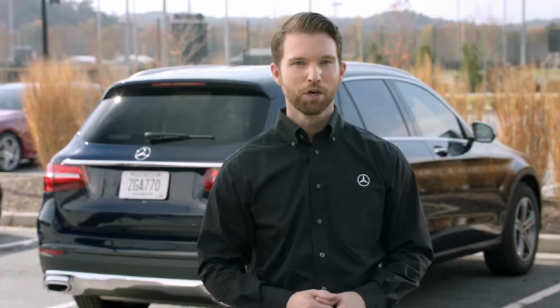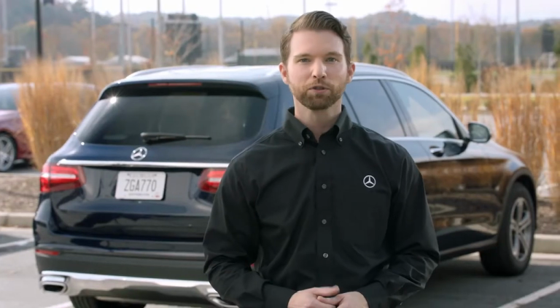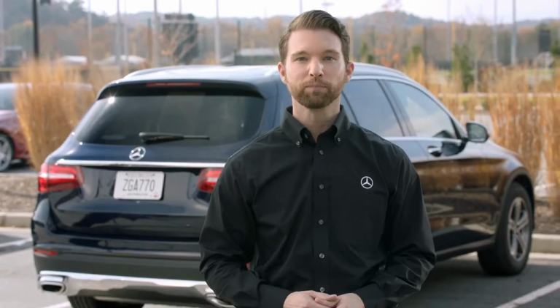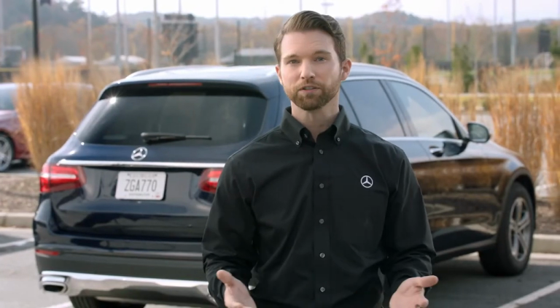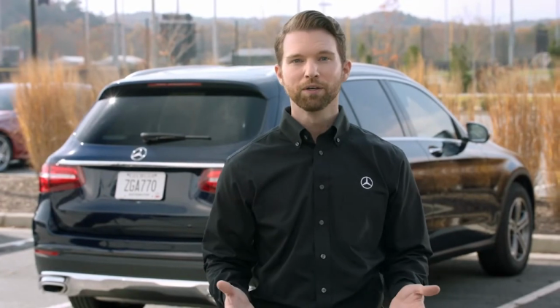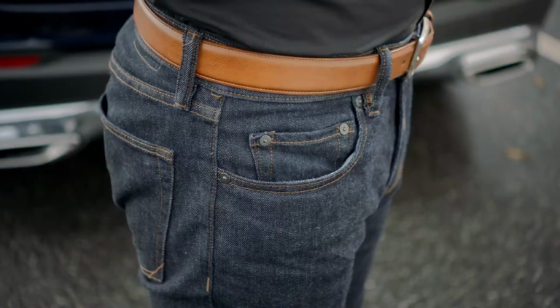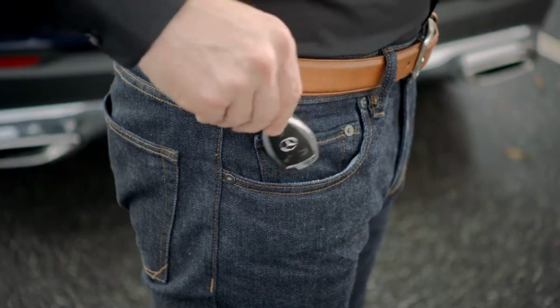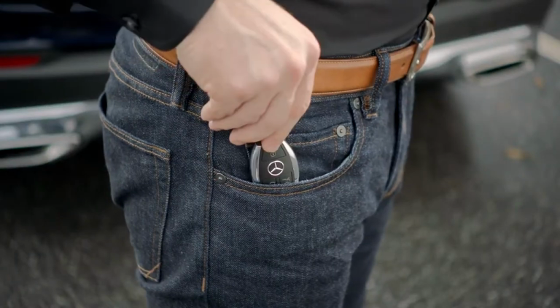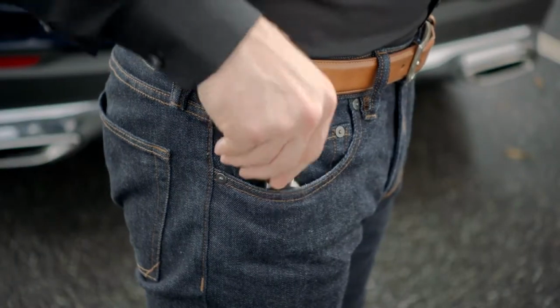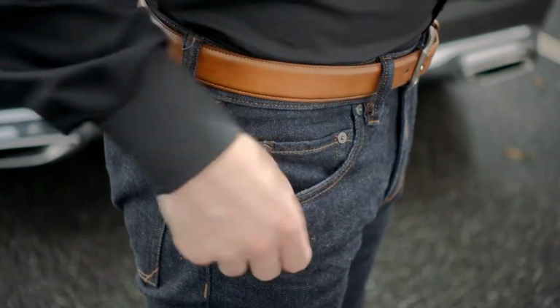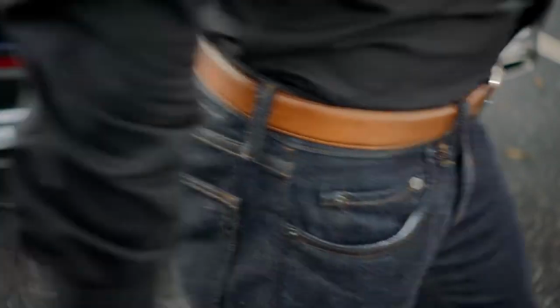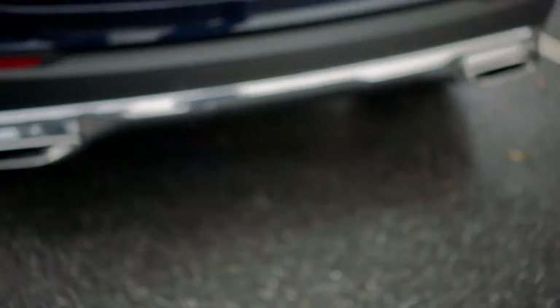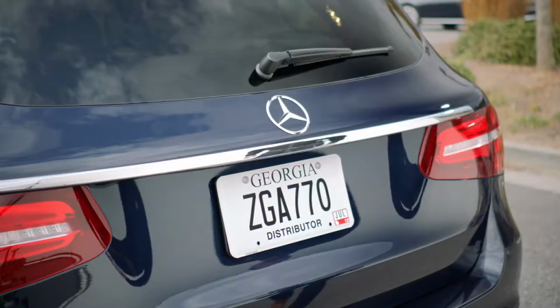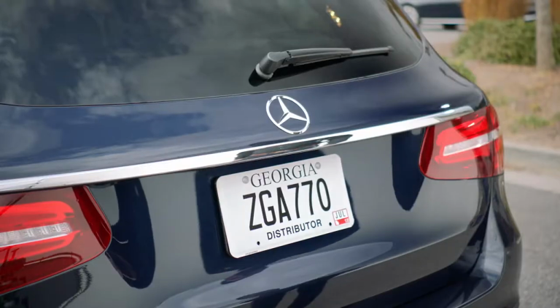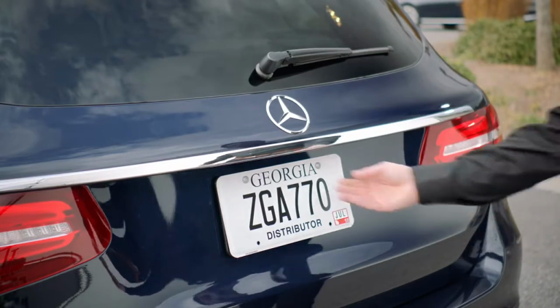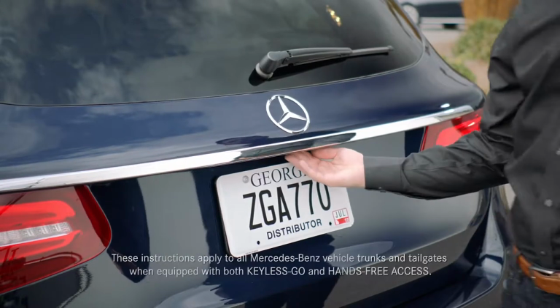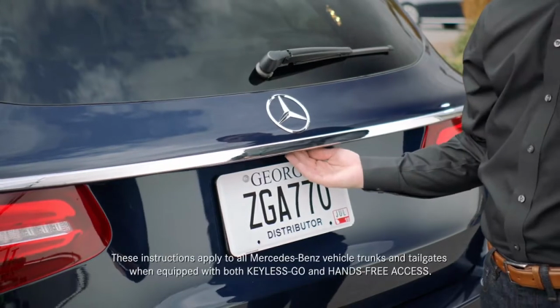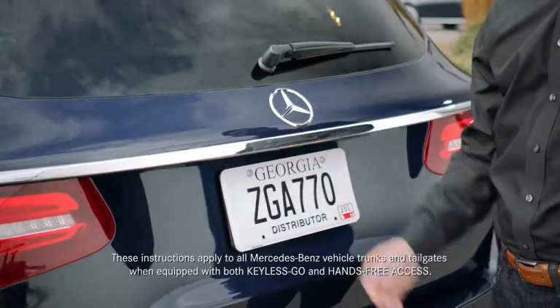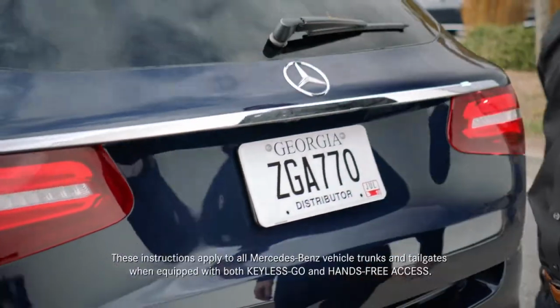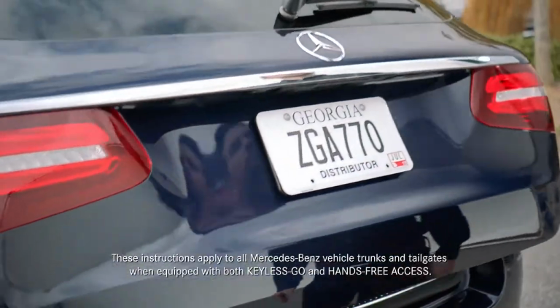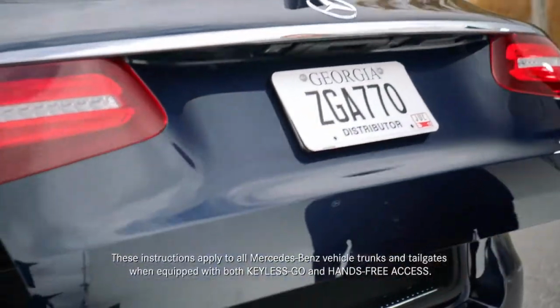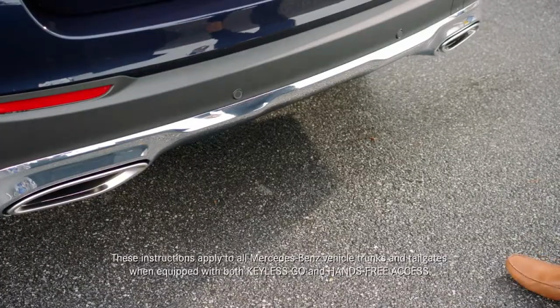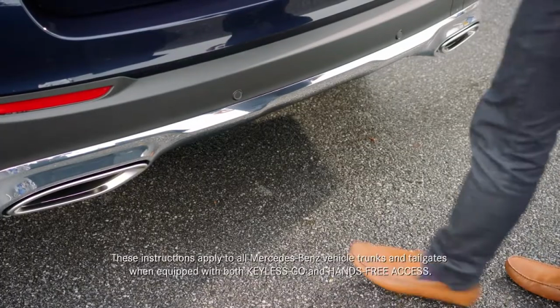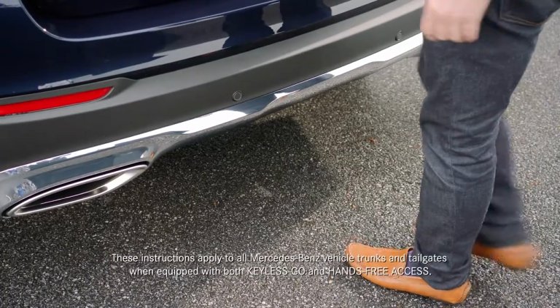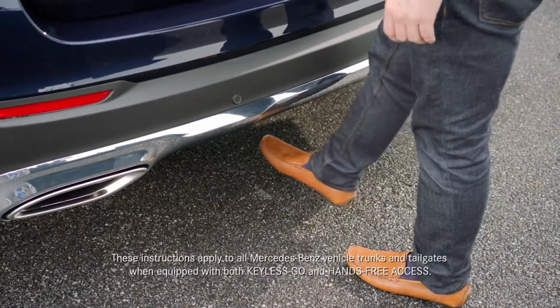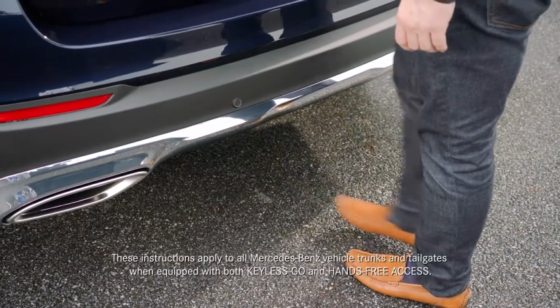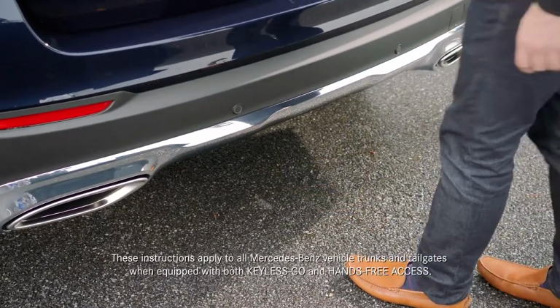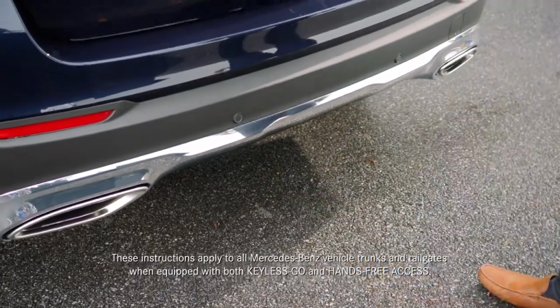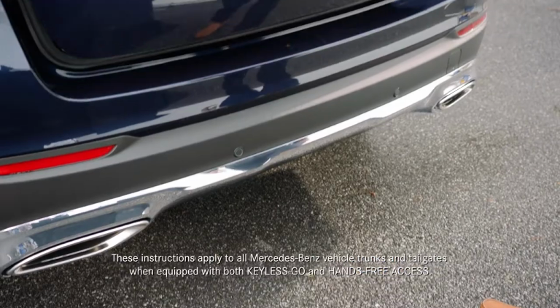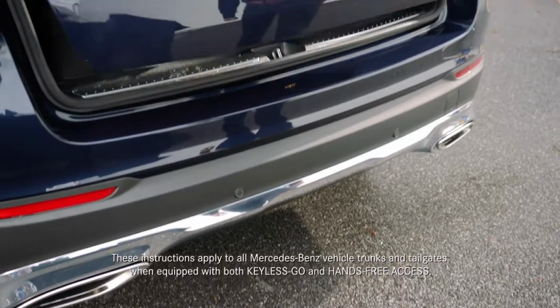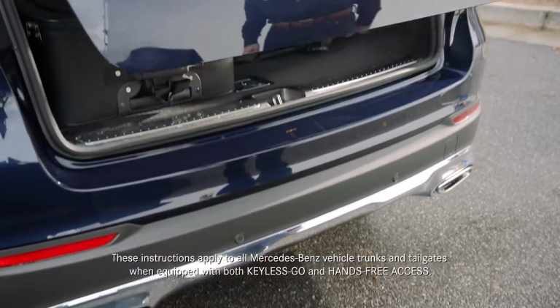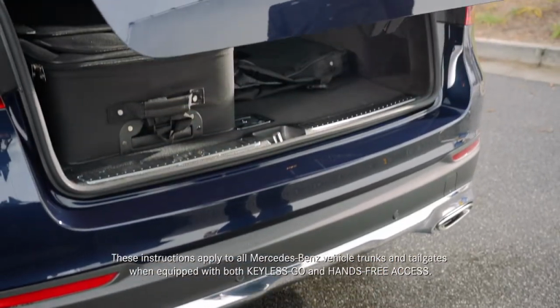For vehicles equipped with Keyless Go, remember to always have your key in your pocket or purse. With this feature, you can use the release handle on the tailgate, and for hands-free access, the tailgate can be opened and closed by moving your foot under the bumper.